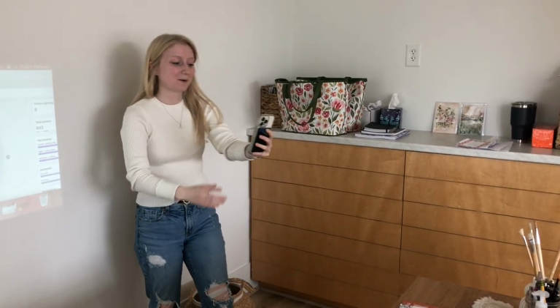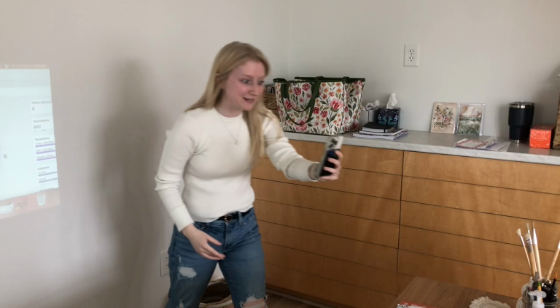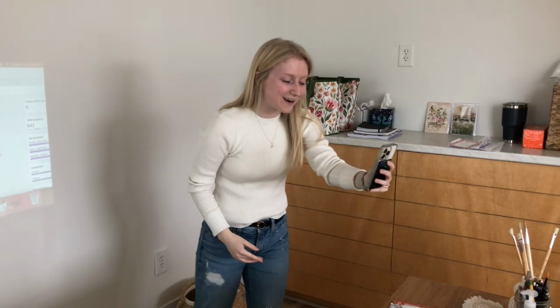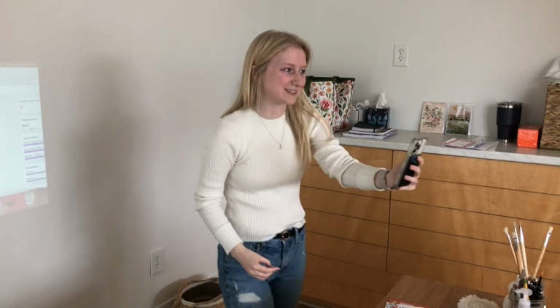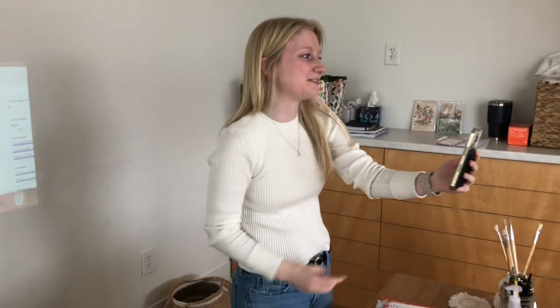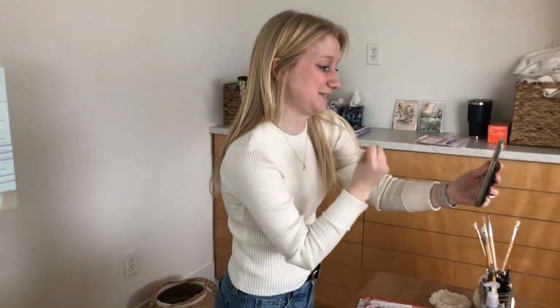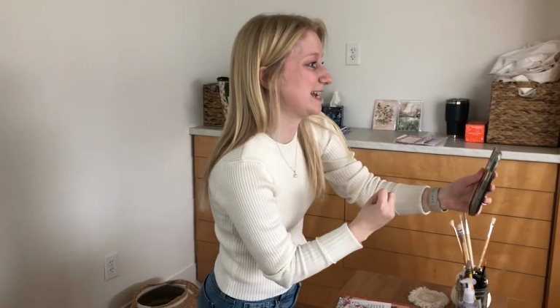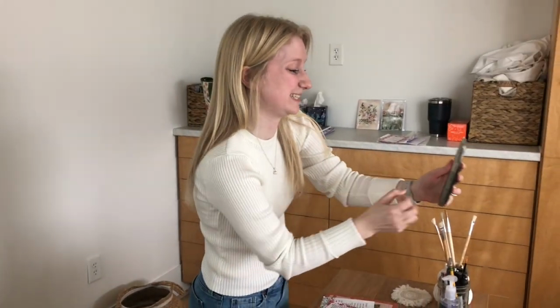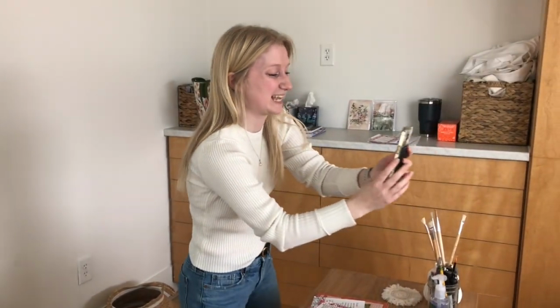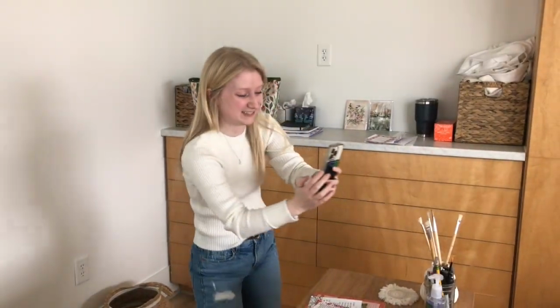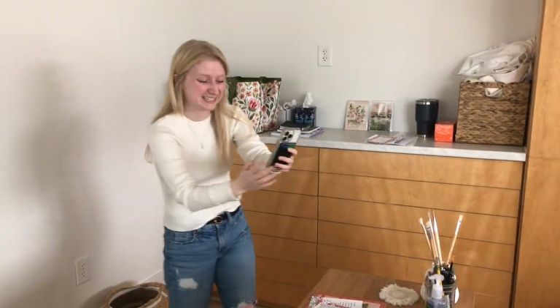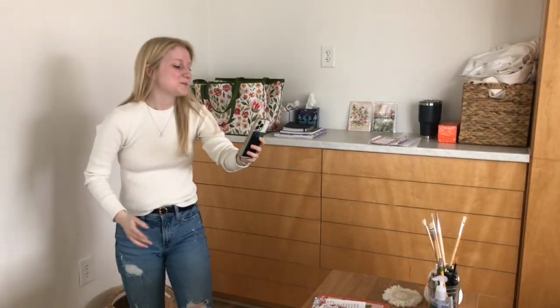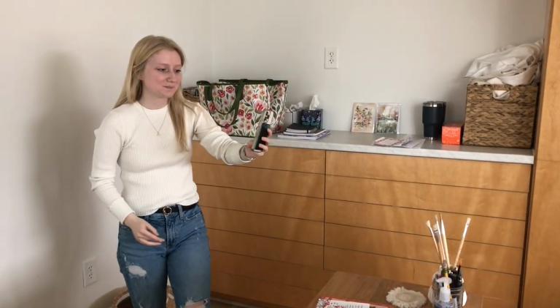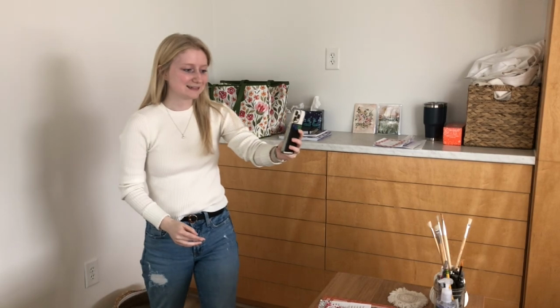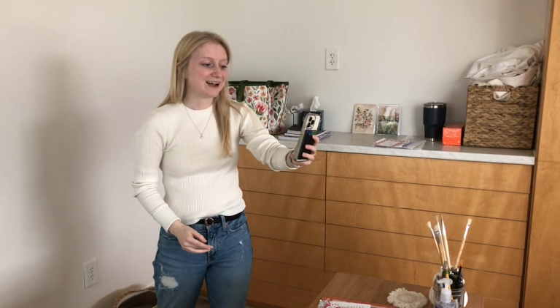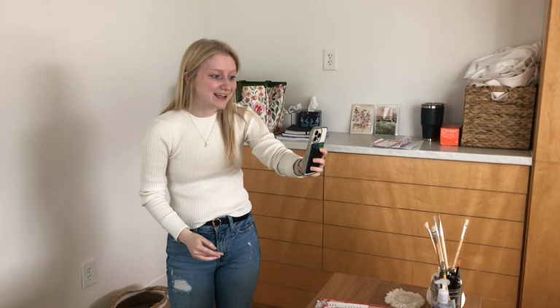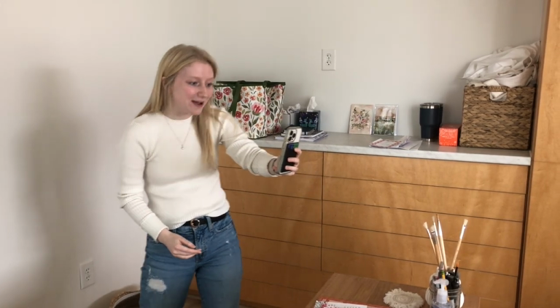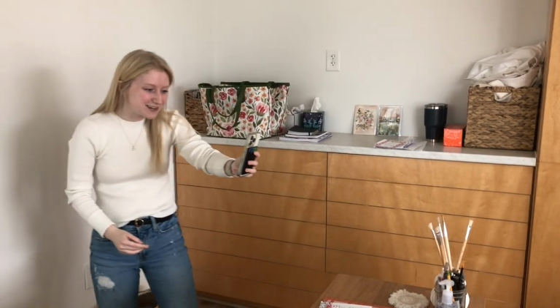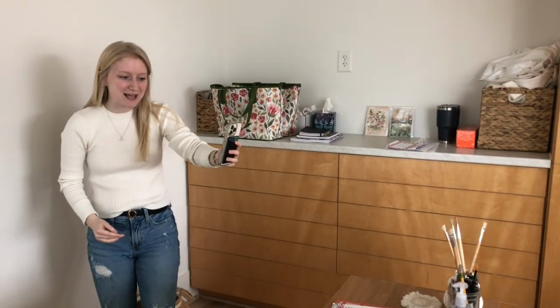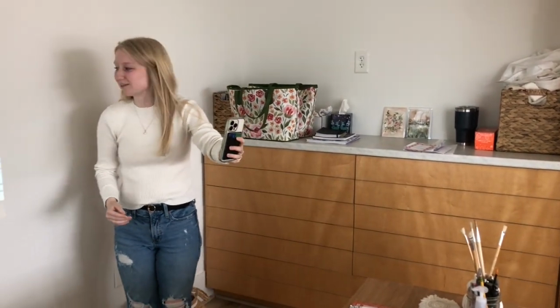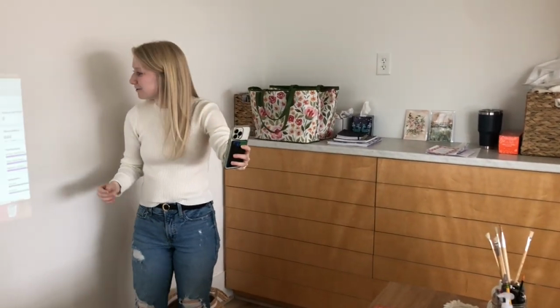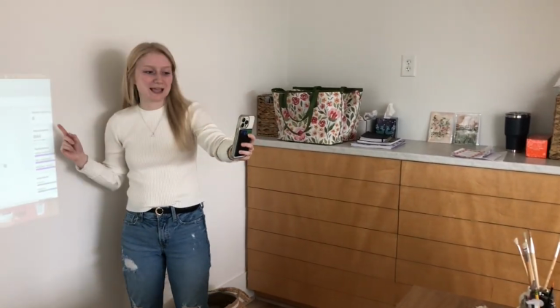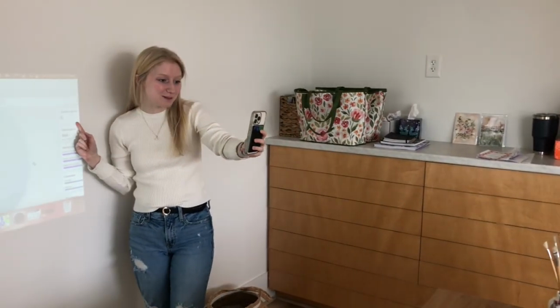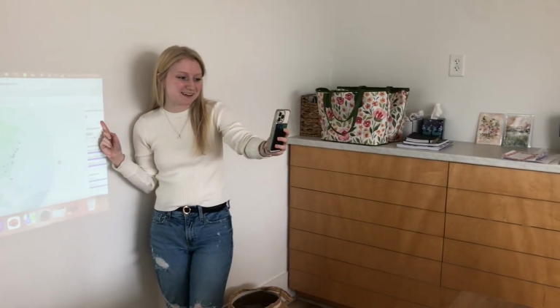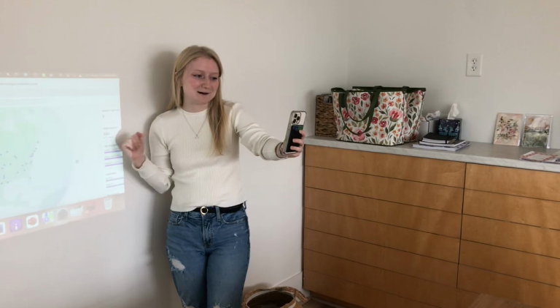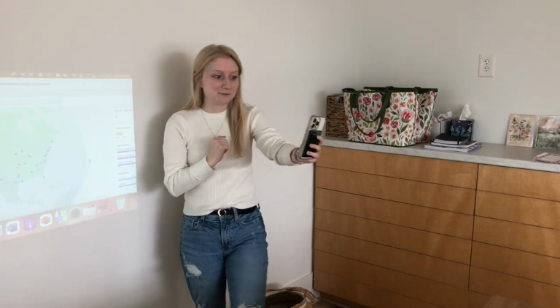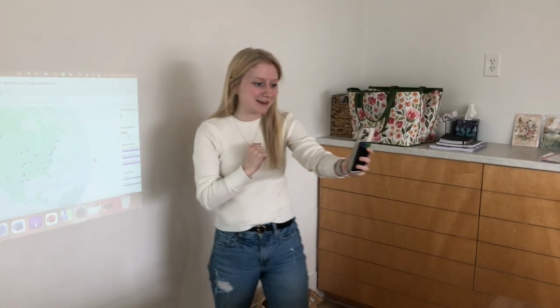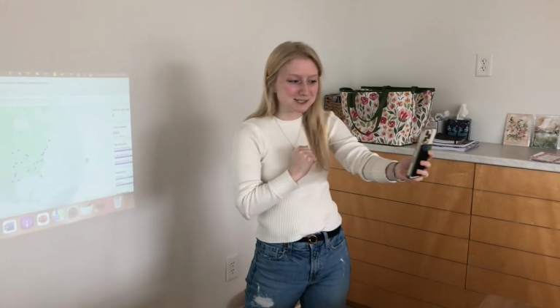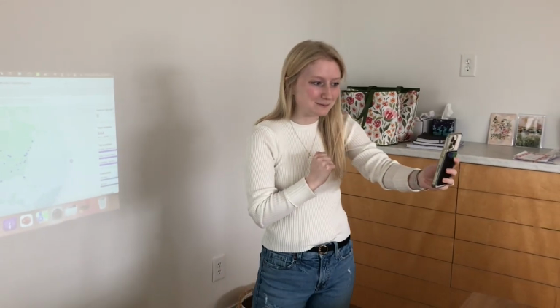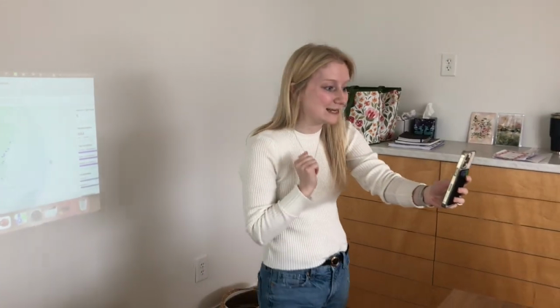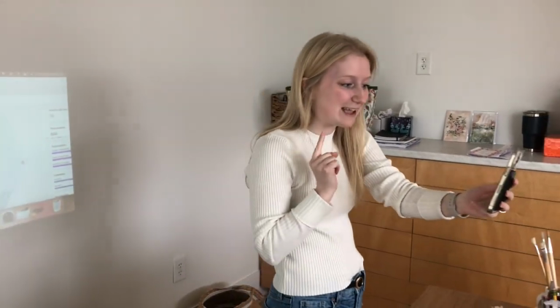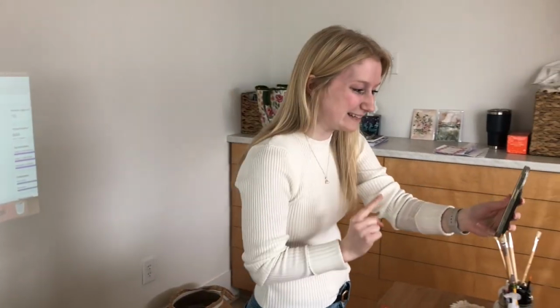One minute until grab bags are live! We have eight people on the site right now, so hopefully we get a bunch more people once they are released.